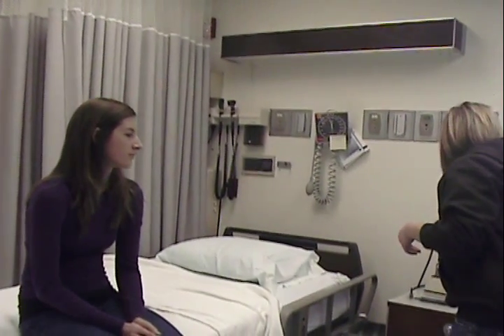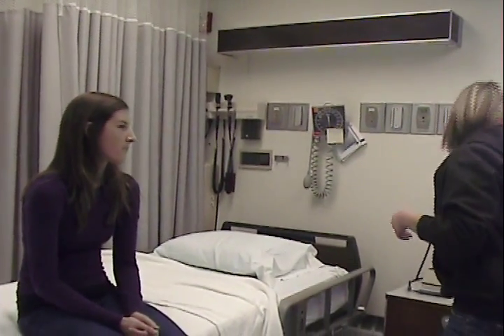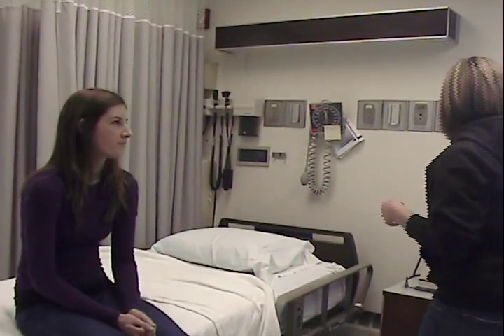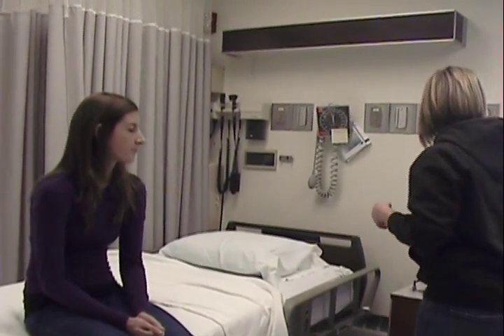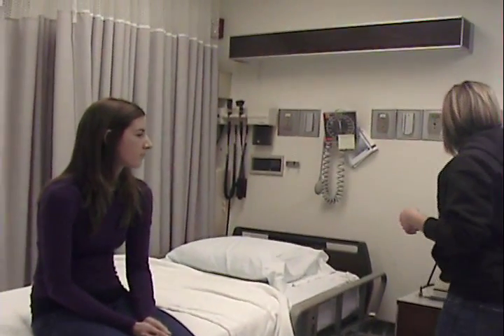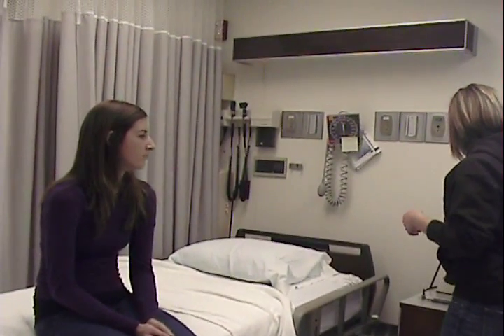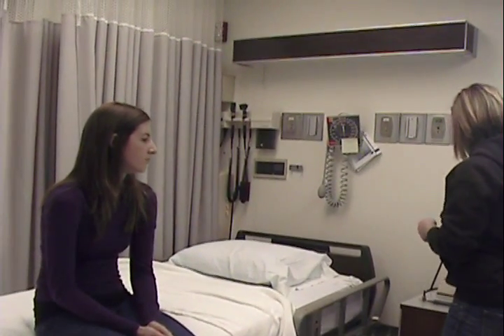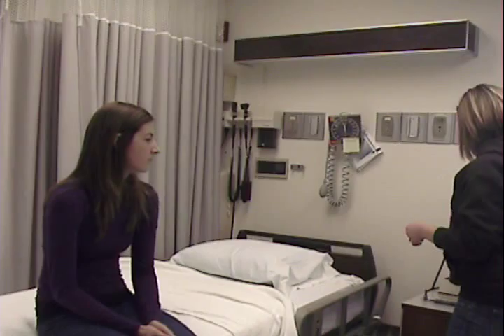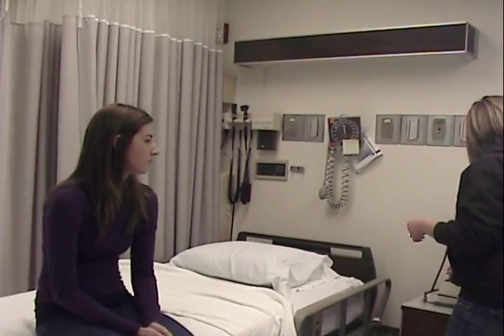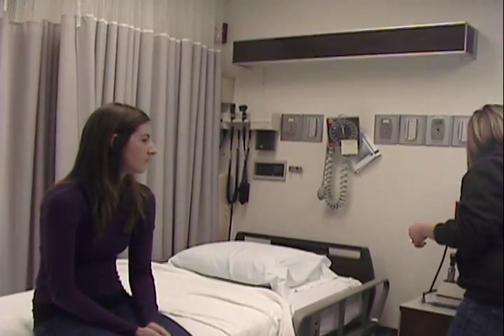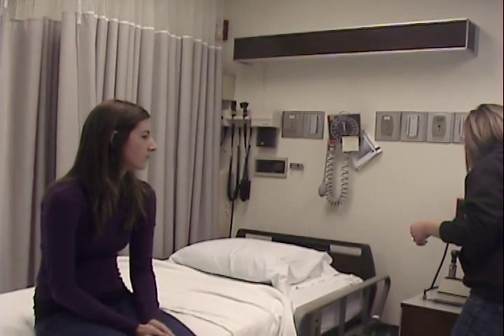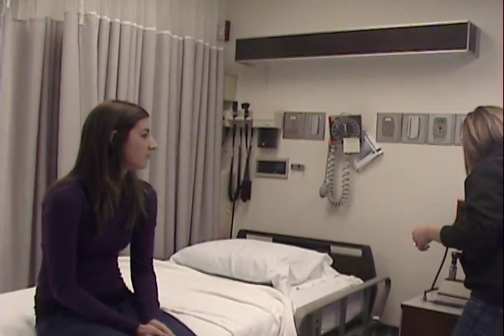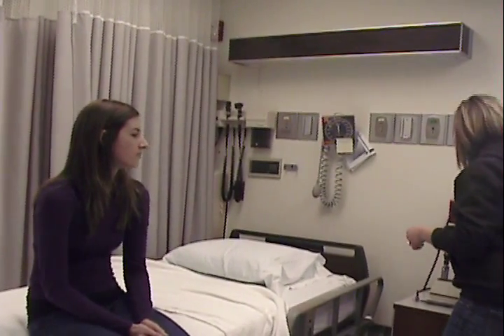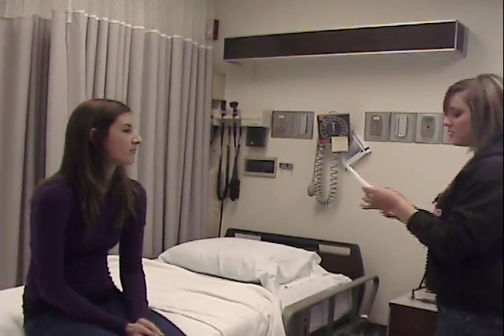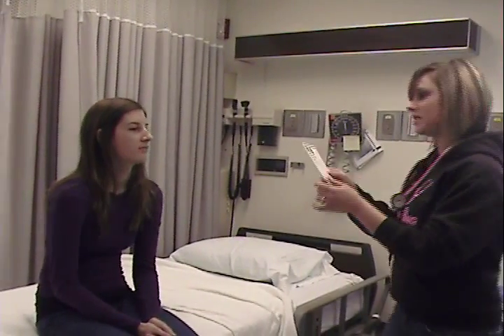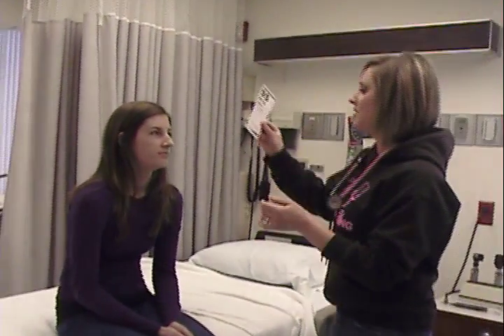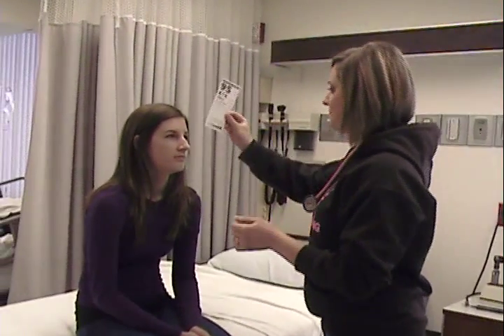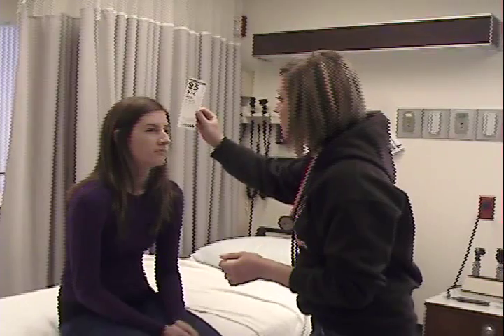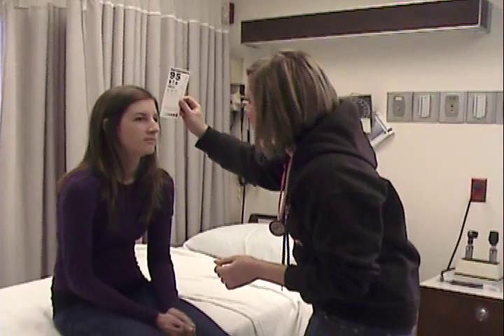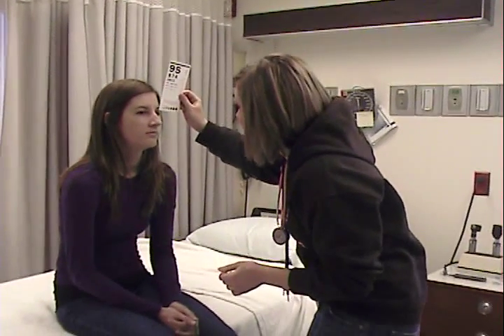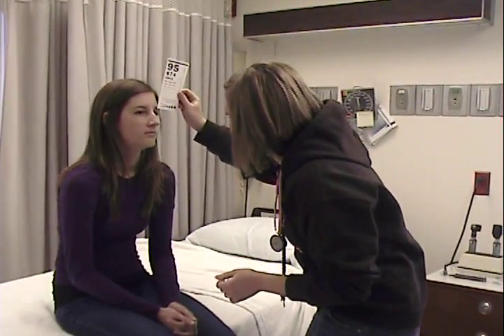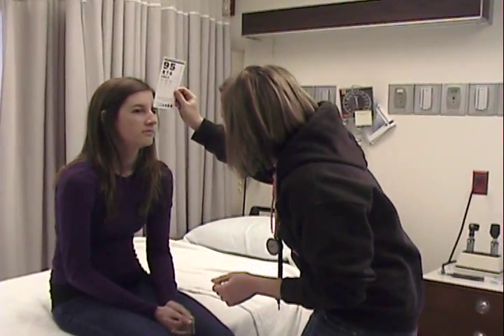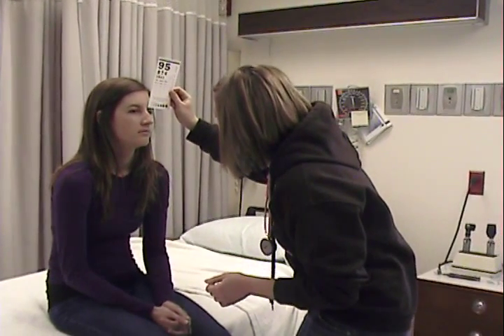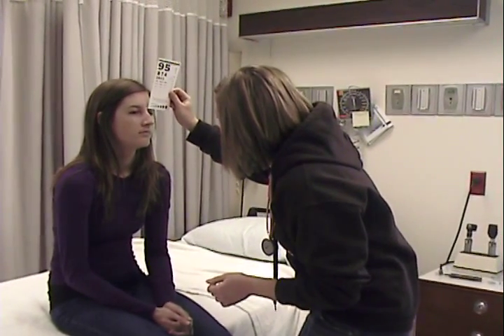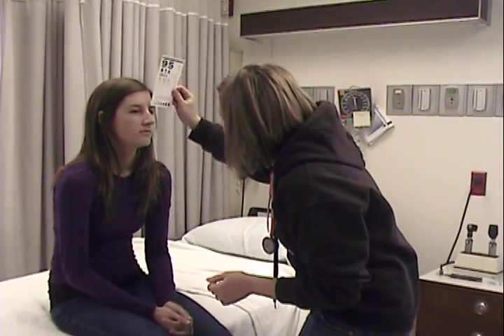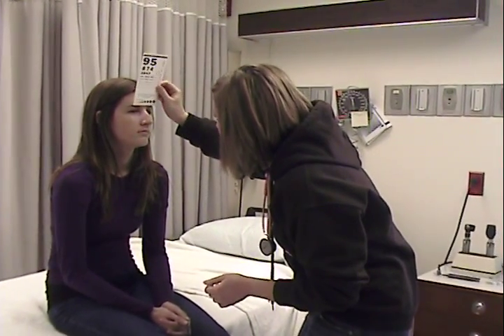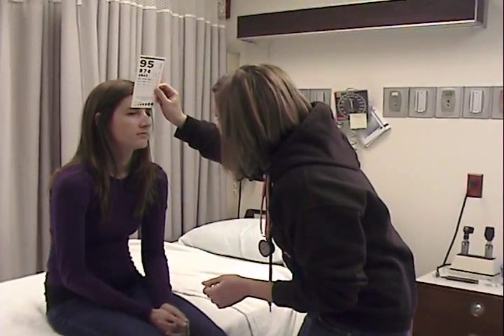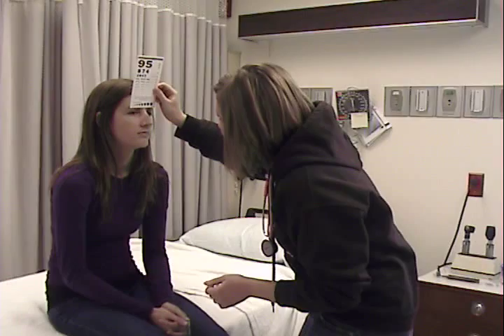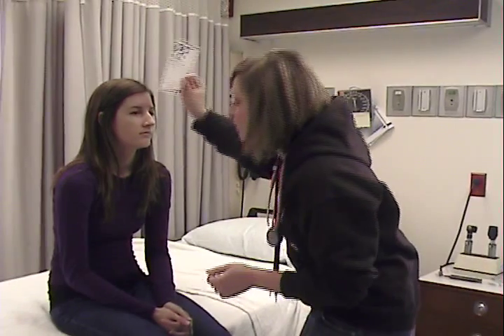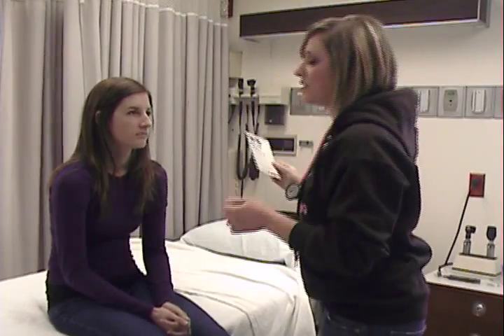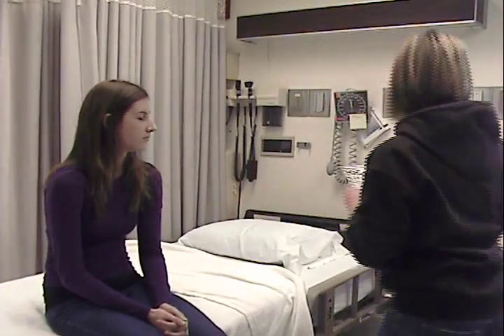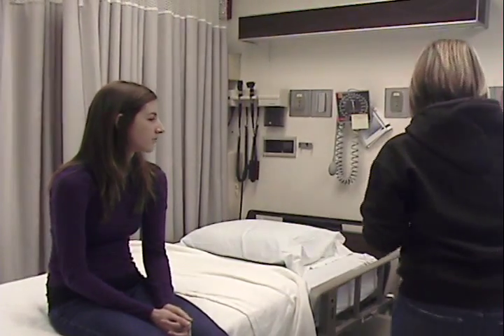I'm going to measure your pupils with this little card. Pull it up to your eyes. They're about 4 millimeters, which is normal.